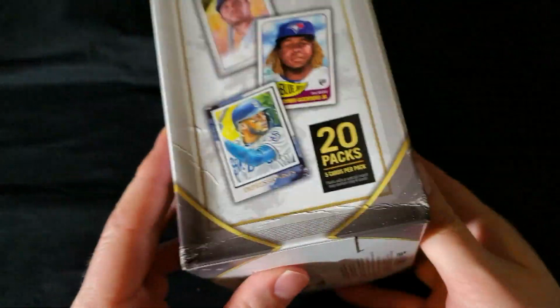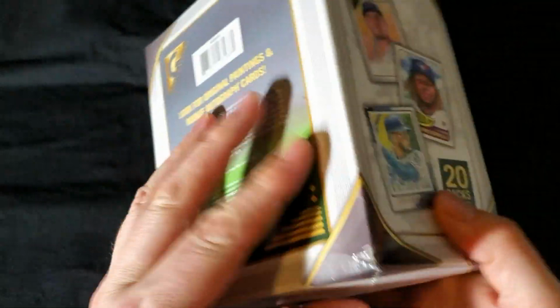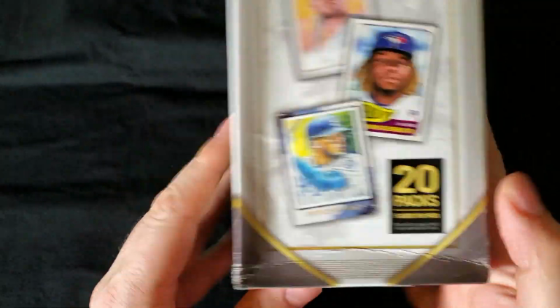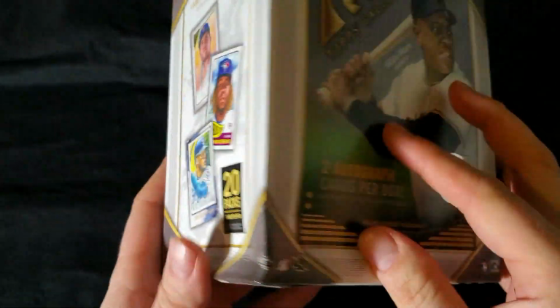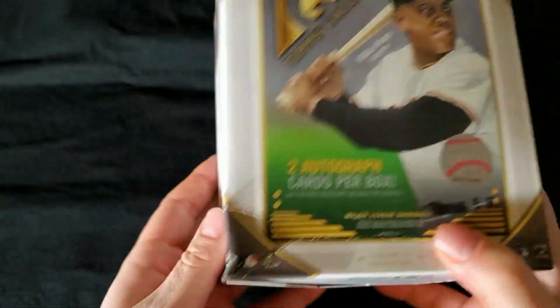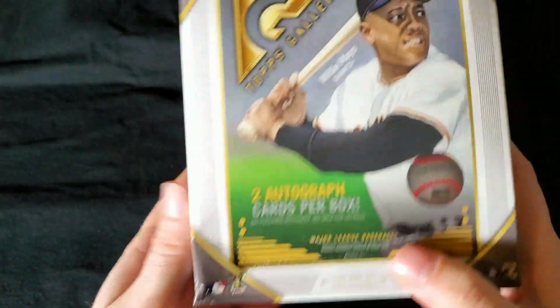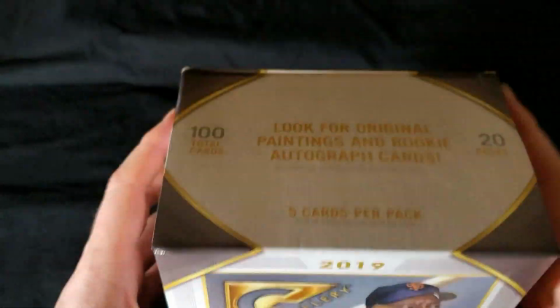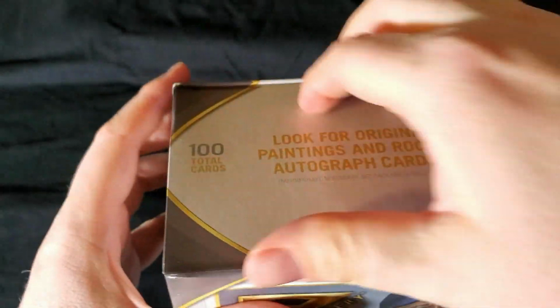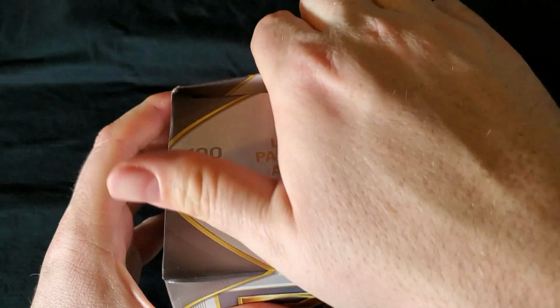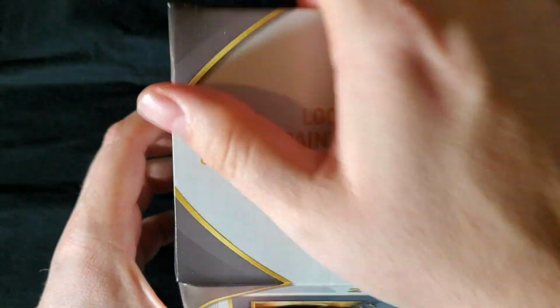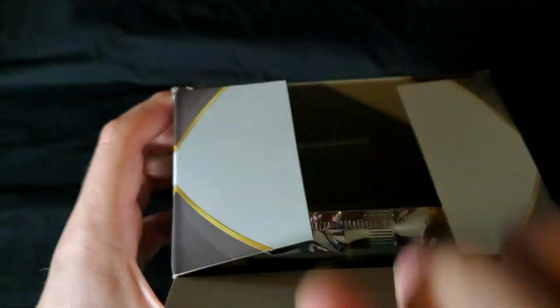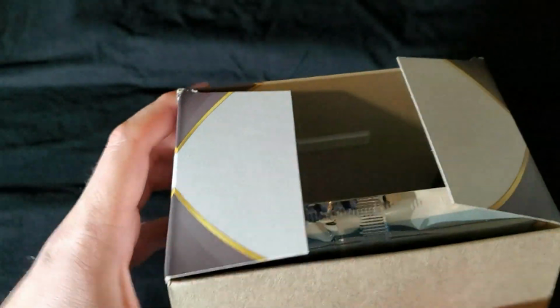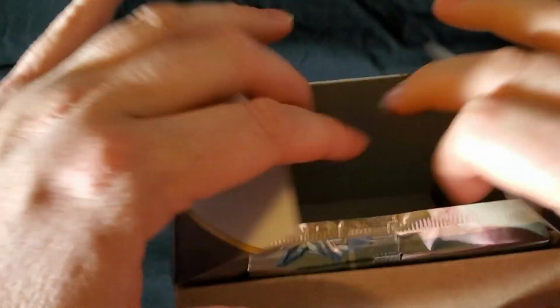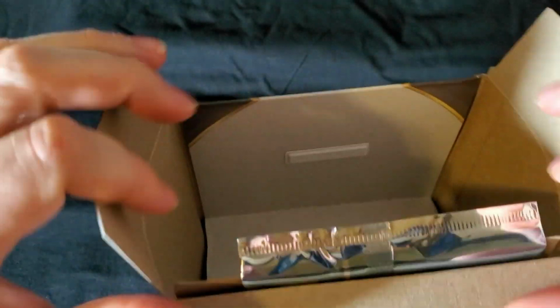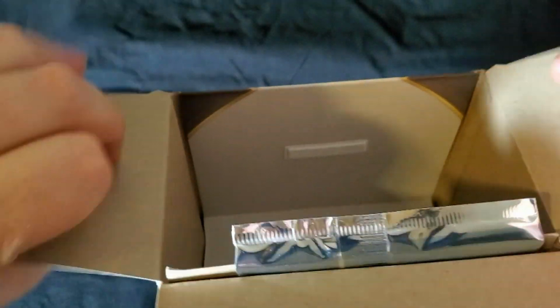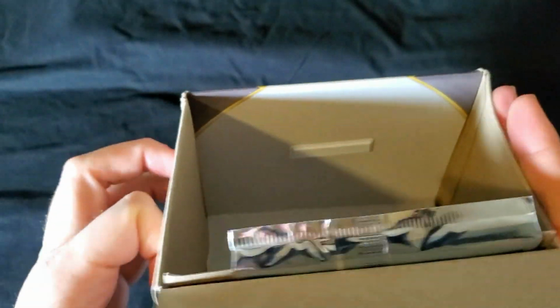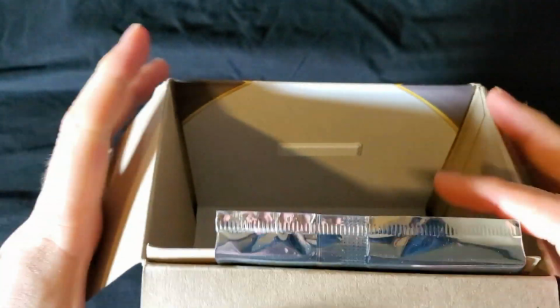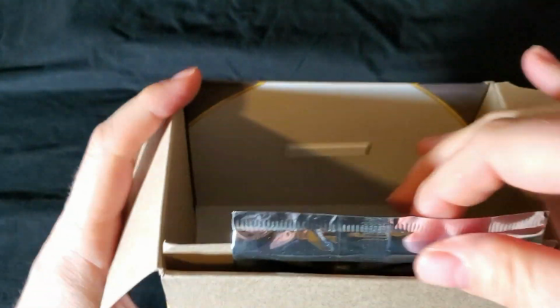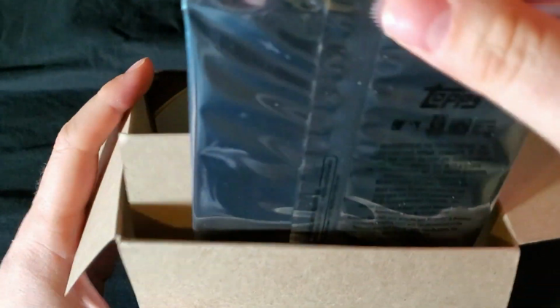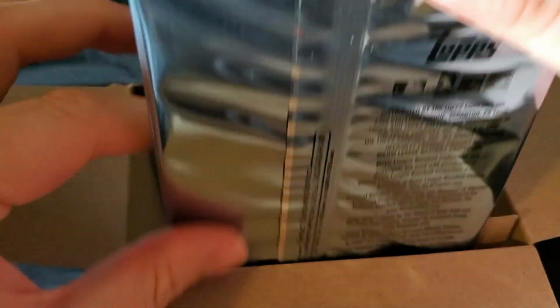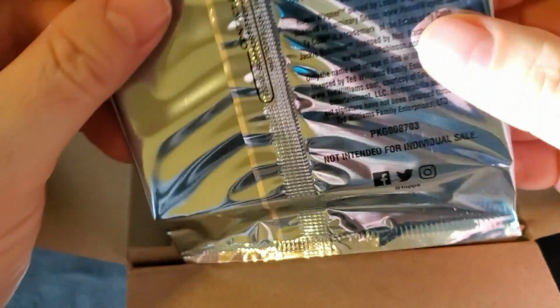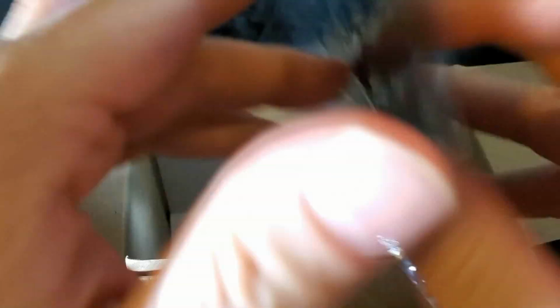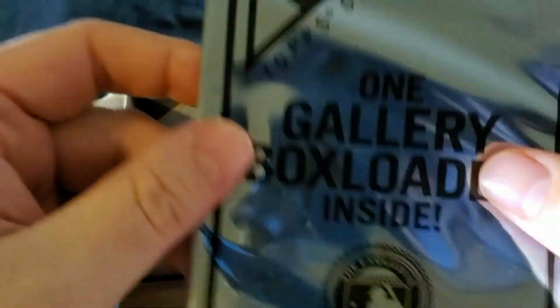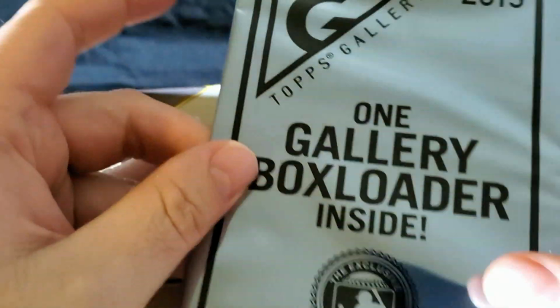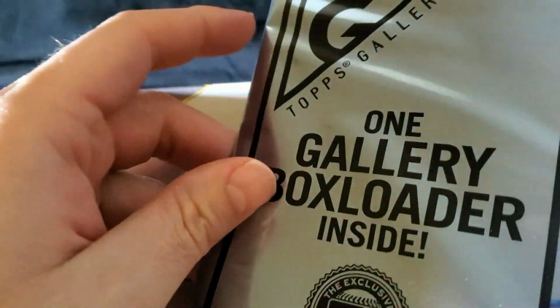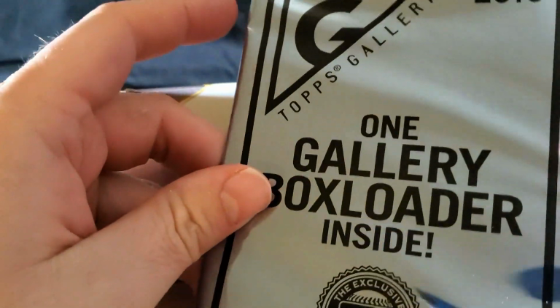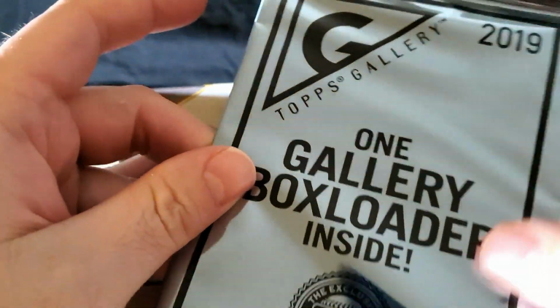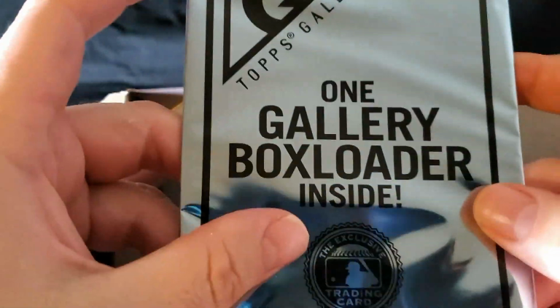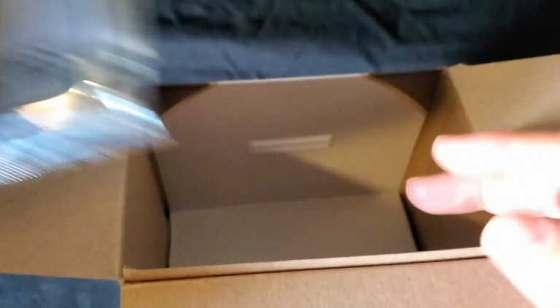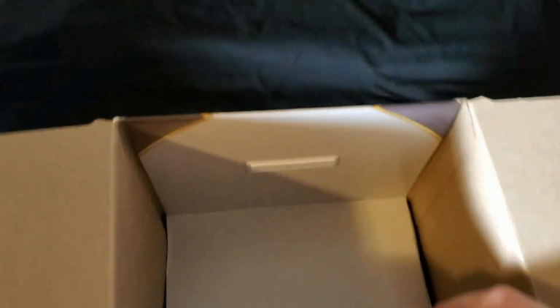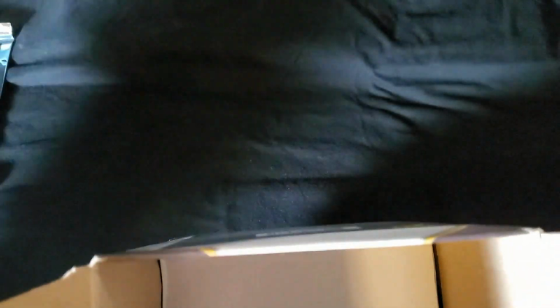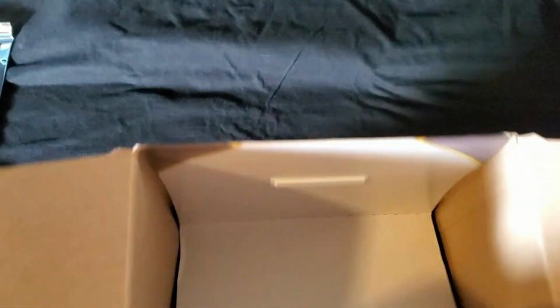The box is a little damaged. The other one was also damaged. Hopefully the packs are okay in there. Oh, I forgot about that — I've got a box topper in here. Doesn't seem creased or anything, so that's good news.